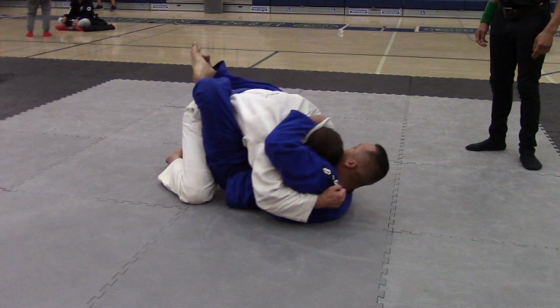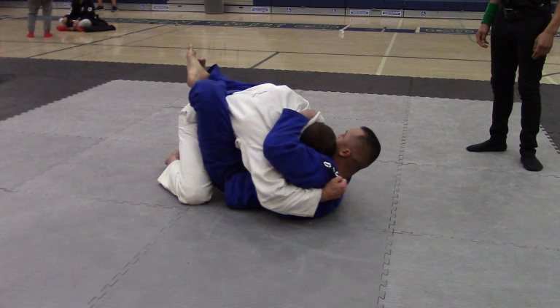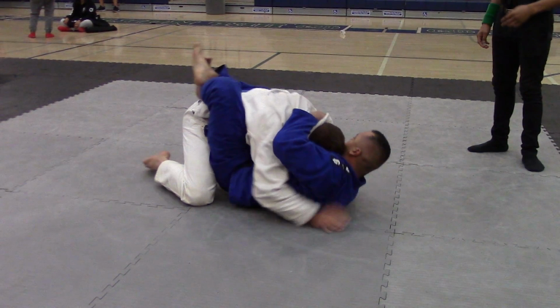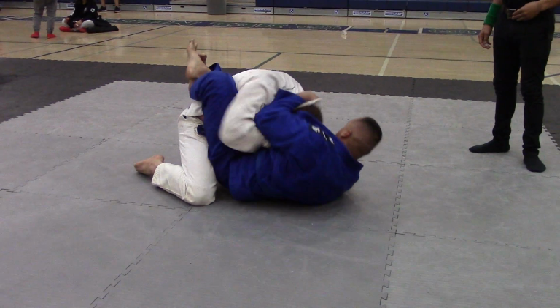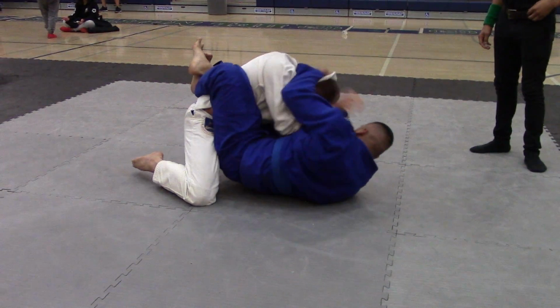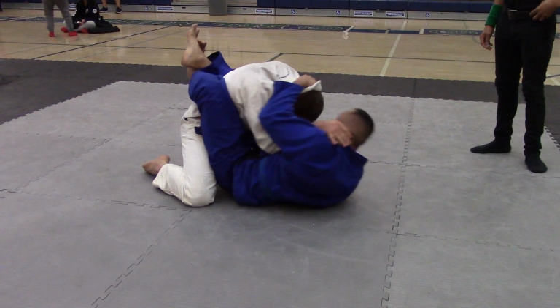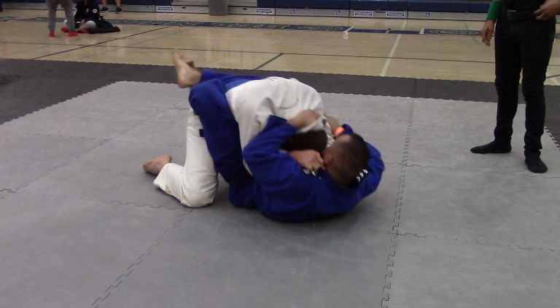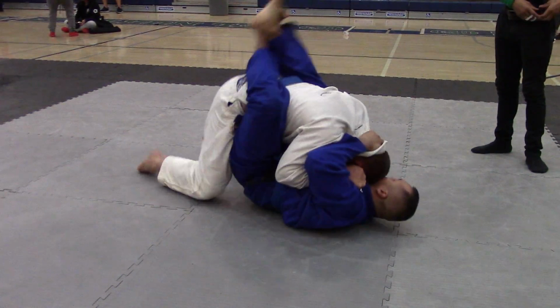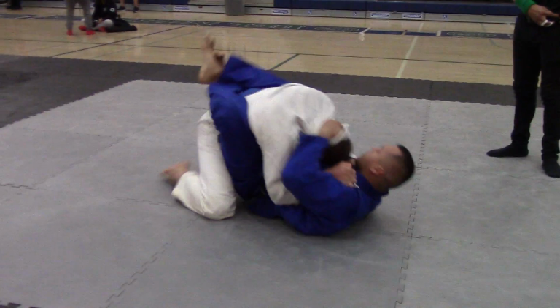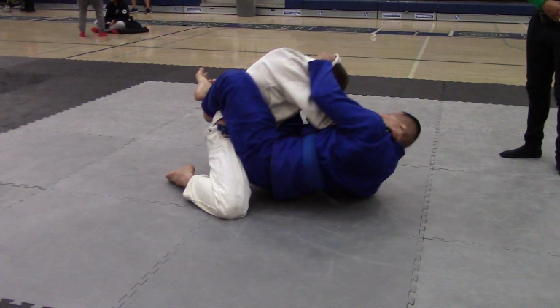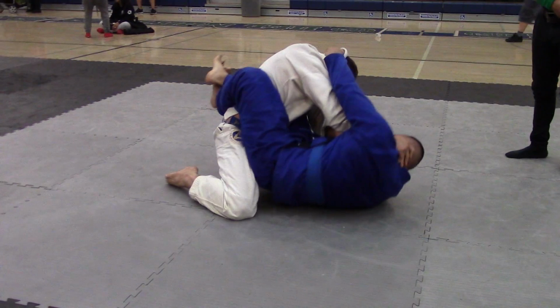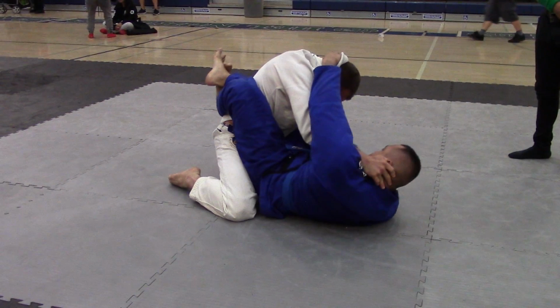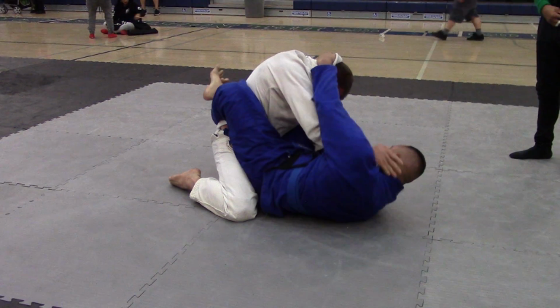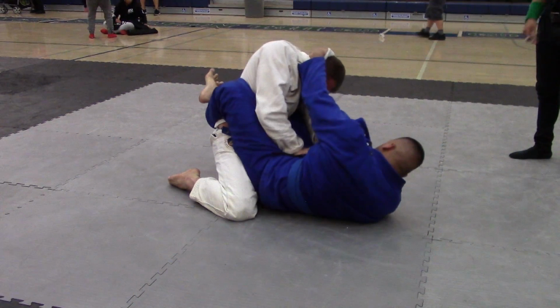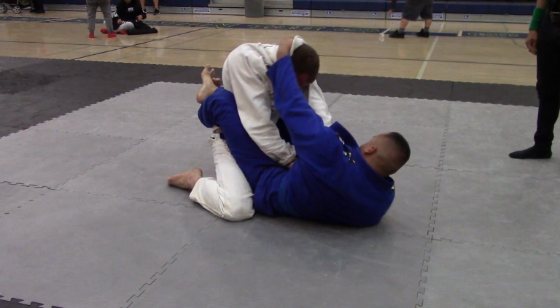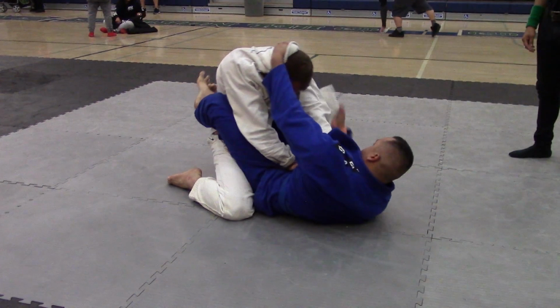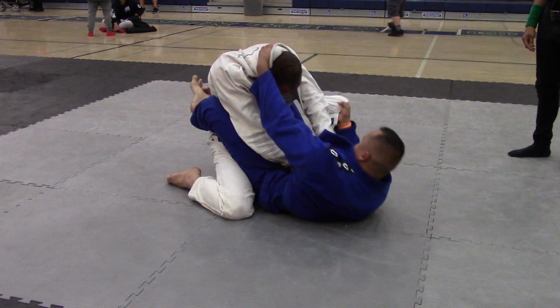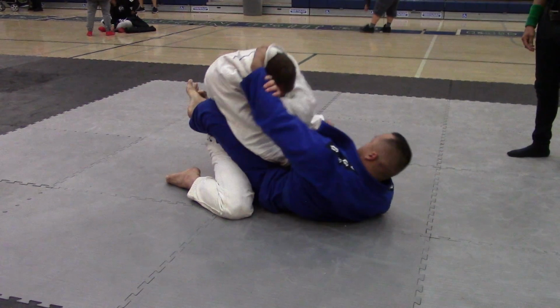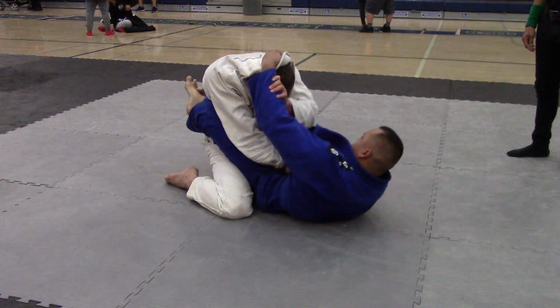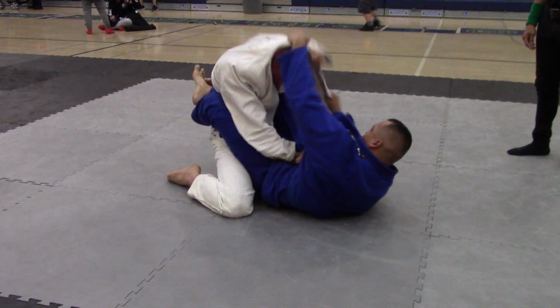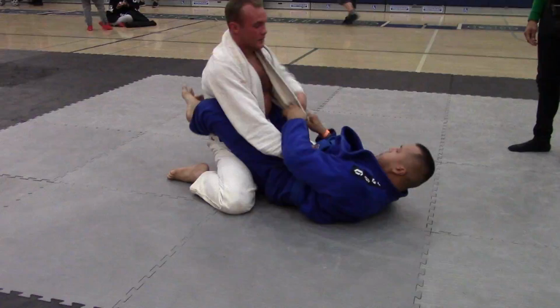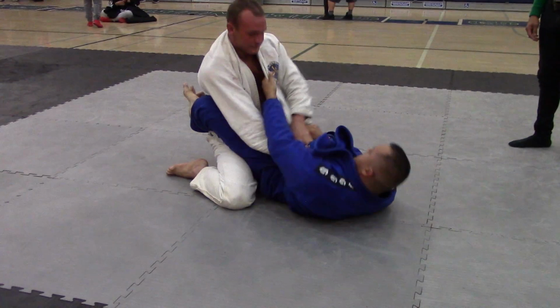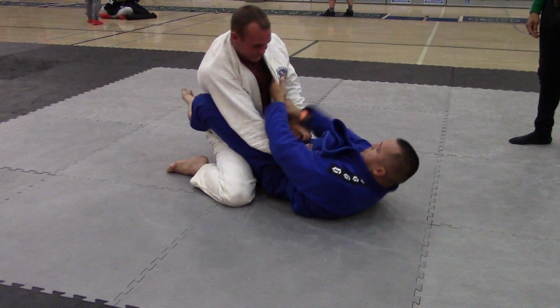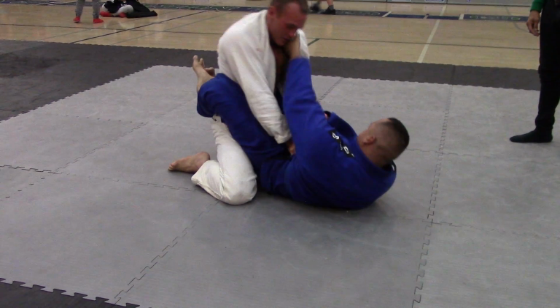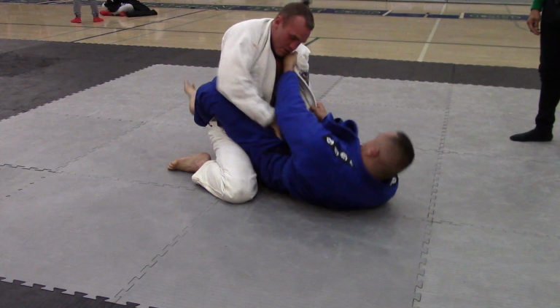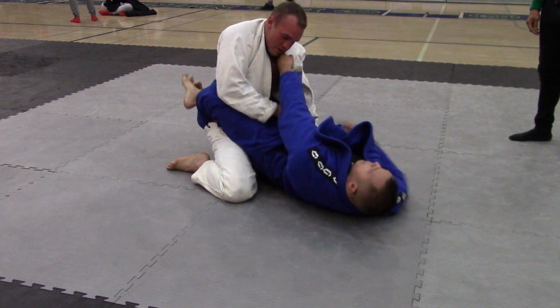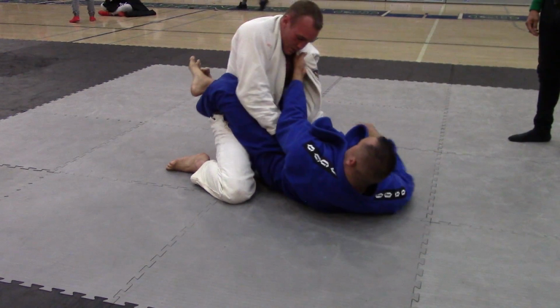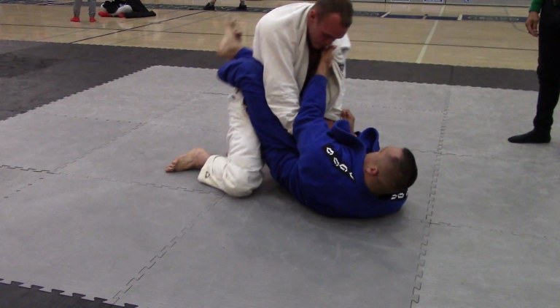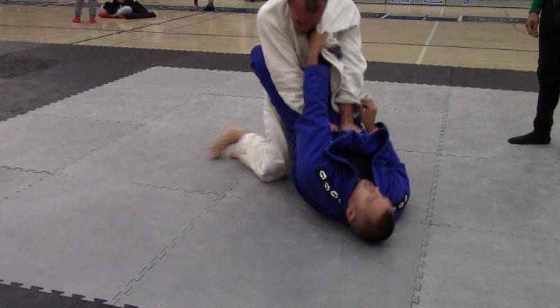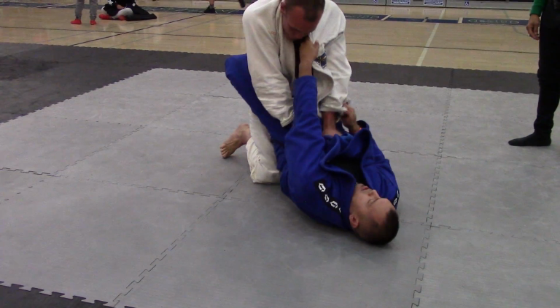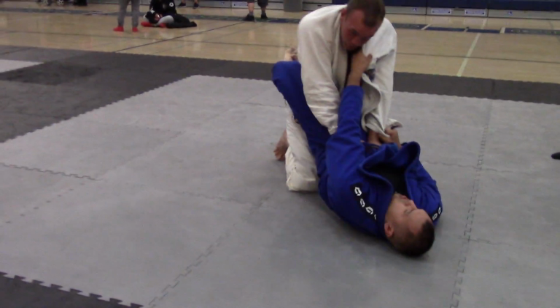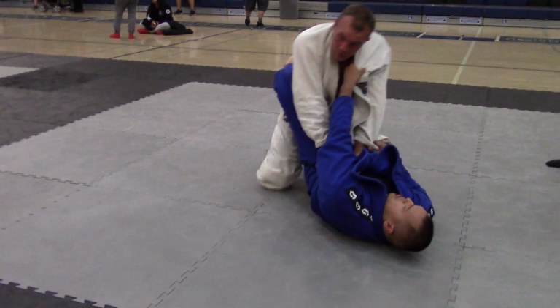Yeah, untucked at key. You know what you're doing, Josh. Get it over the back of his head, then grab it with the opposite hand. Okay, get your grips. Yep, collar and sleeve. Collar and sleeve.